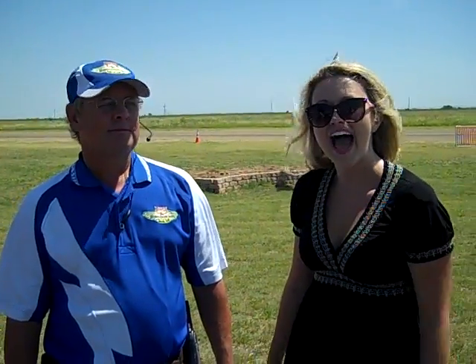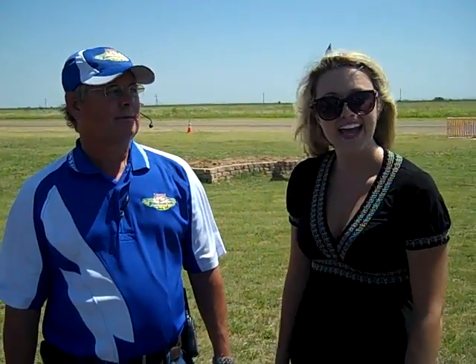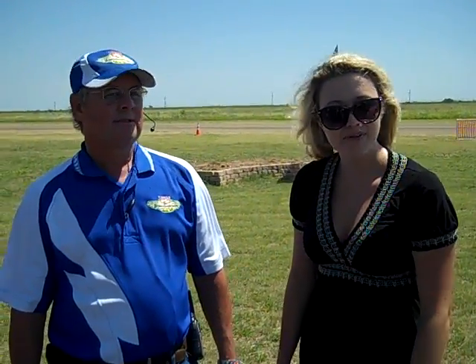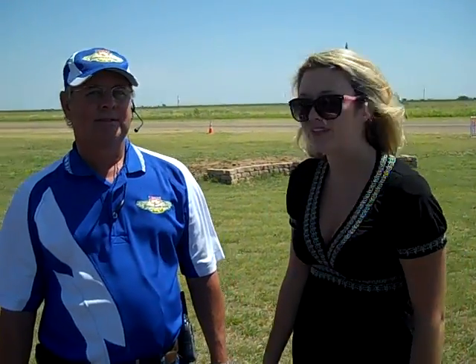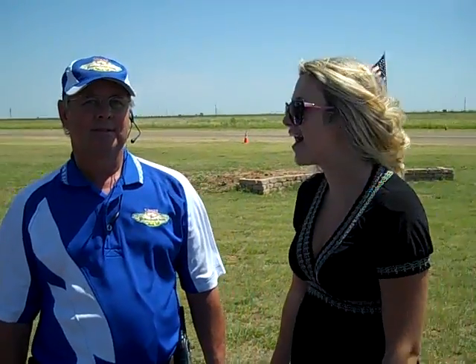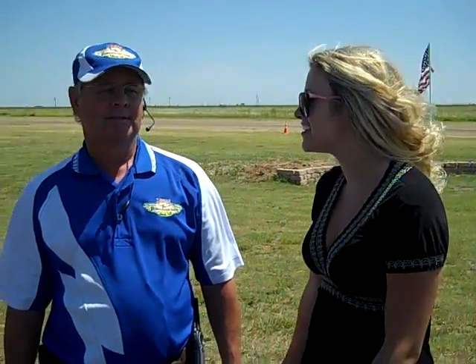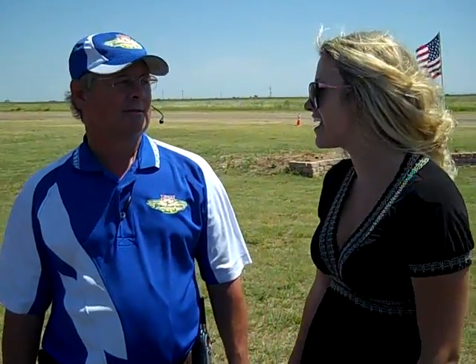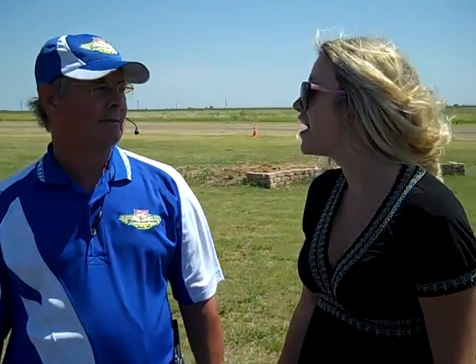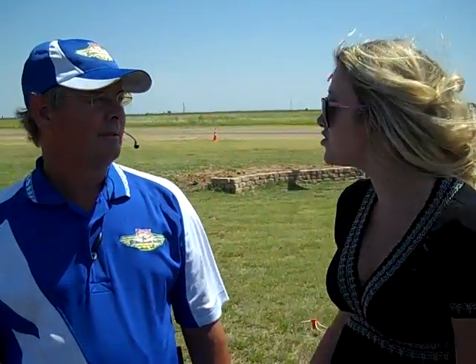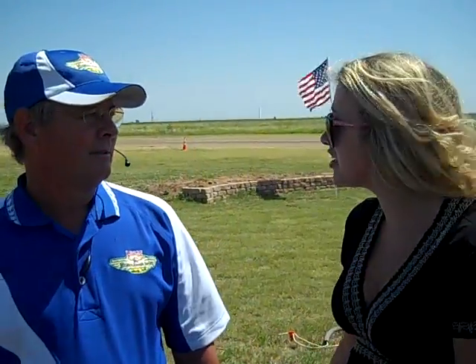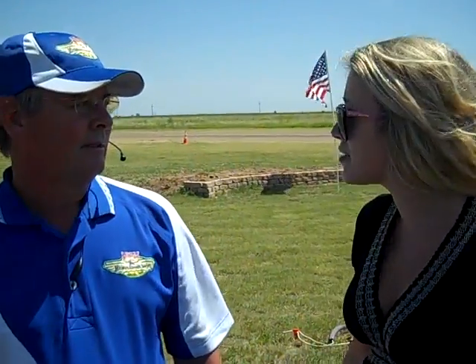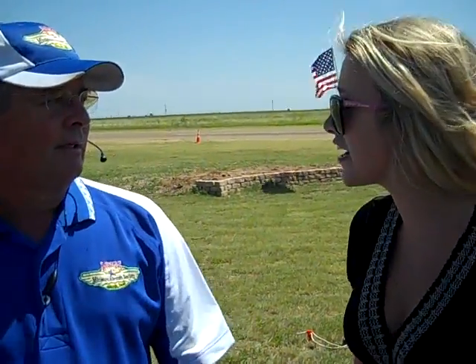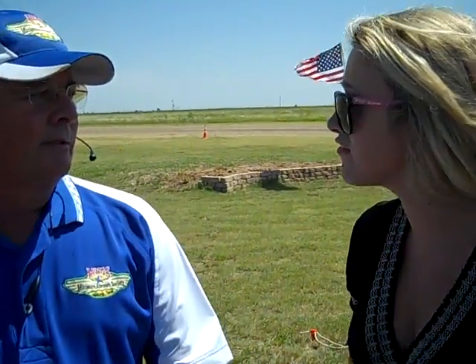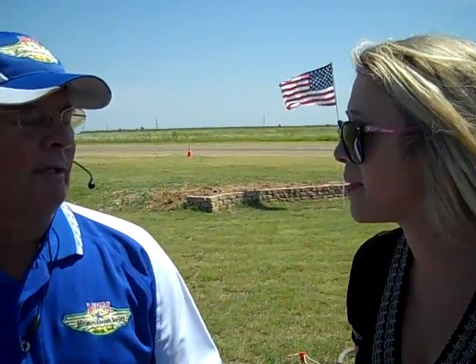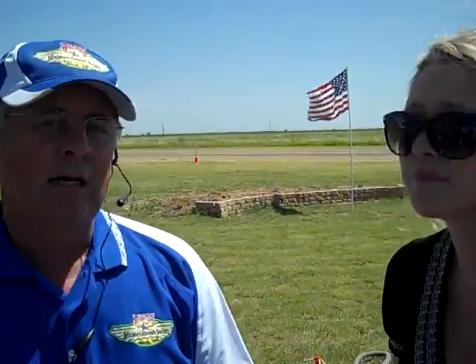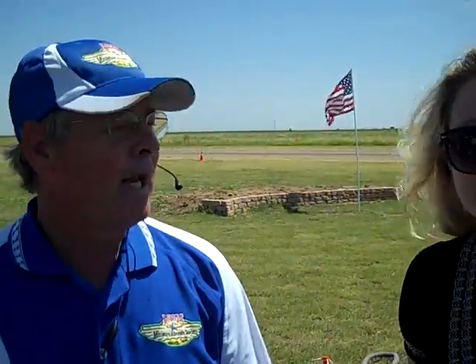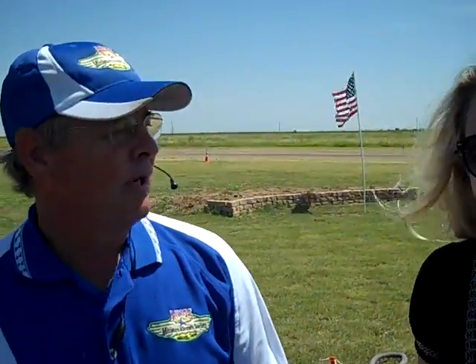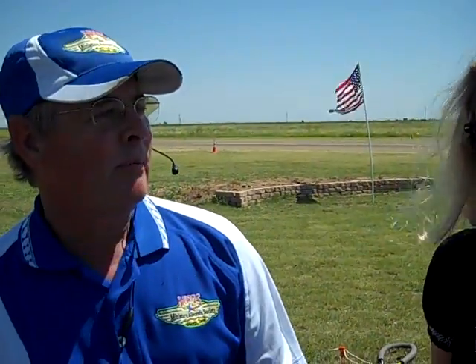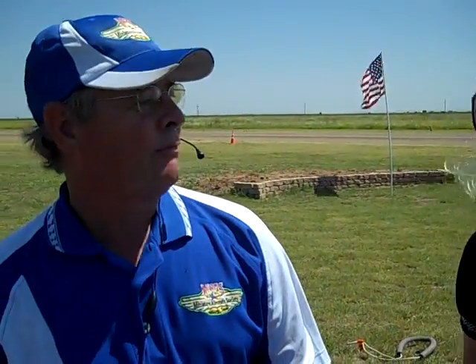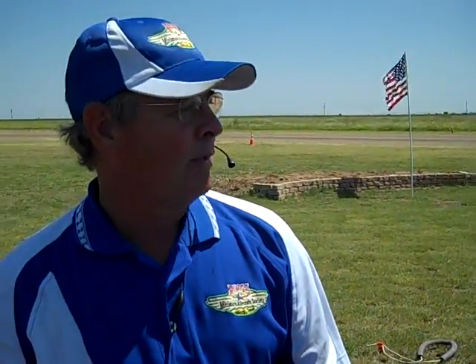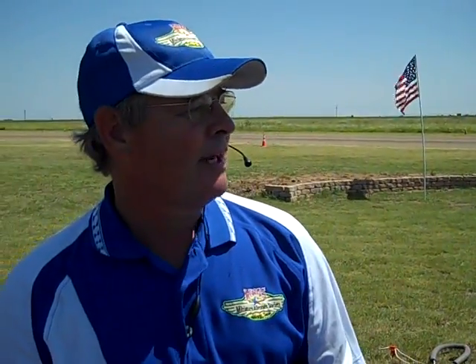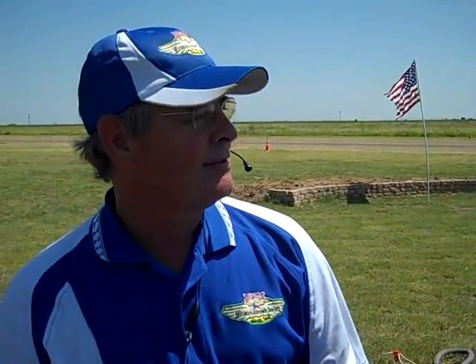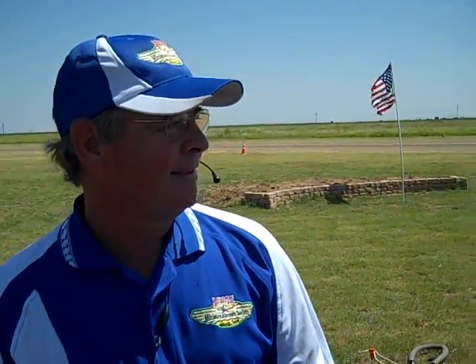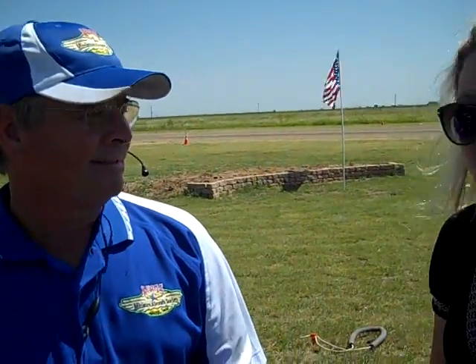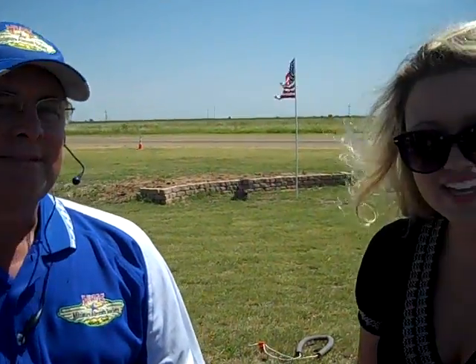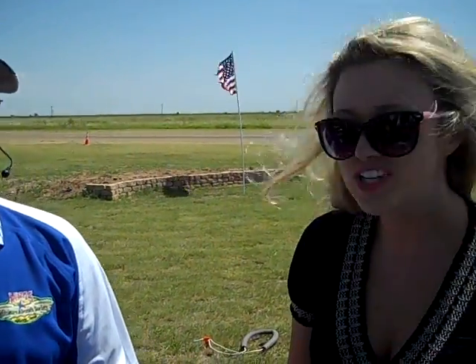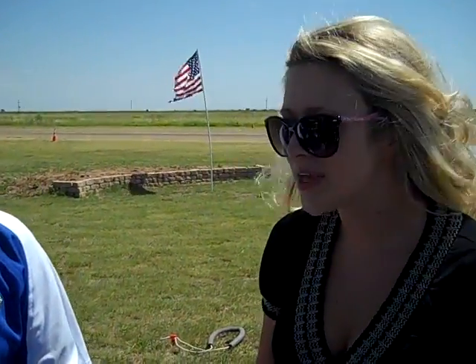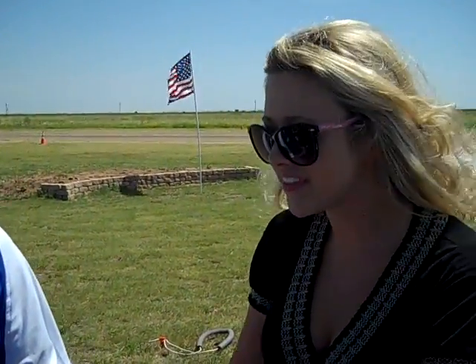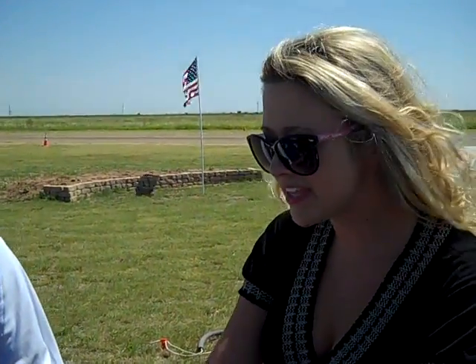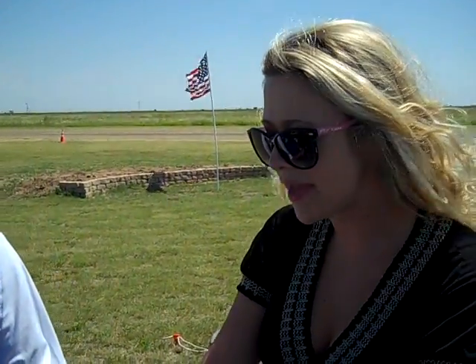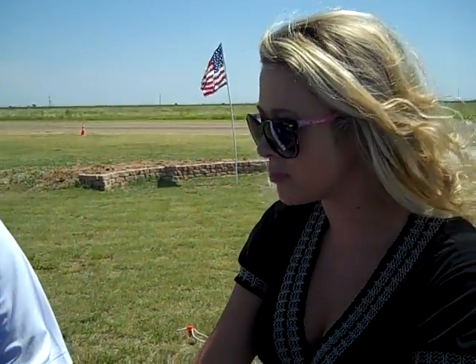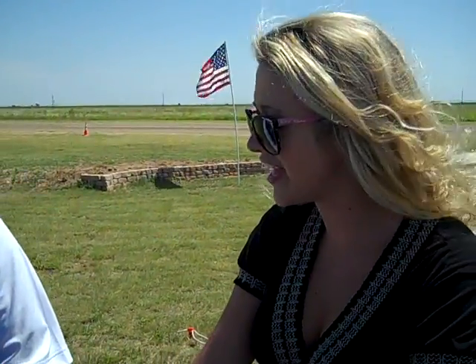Hi, I'm here with one of our pilots today. Could you tell me your name and where you're from? My name is Doug Harmon and I'm from Lubbock, Texas. Alright, Doug, could you tell me a little bit about your plane?